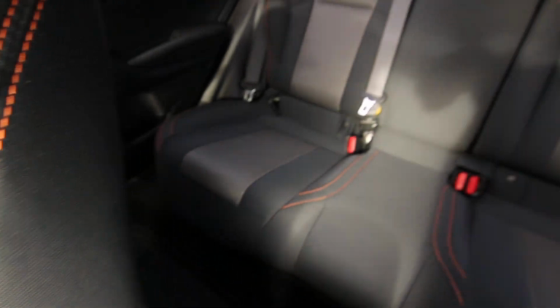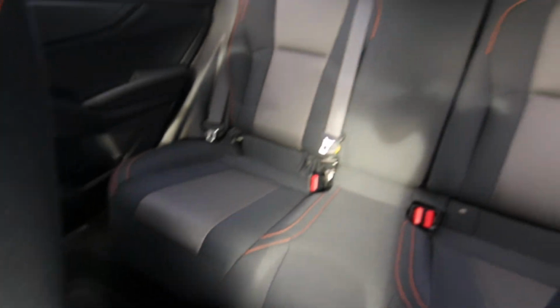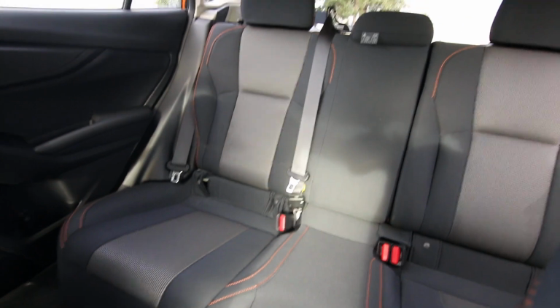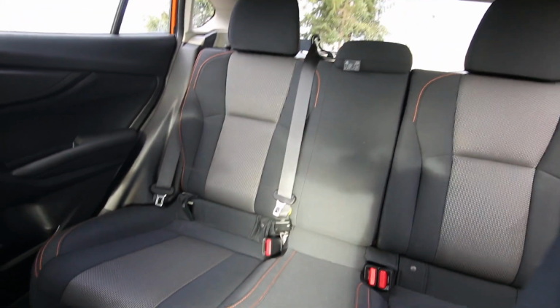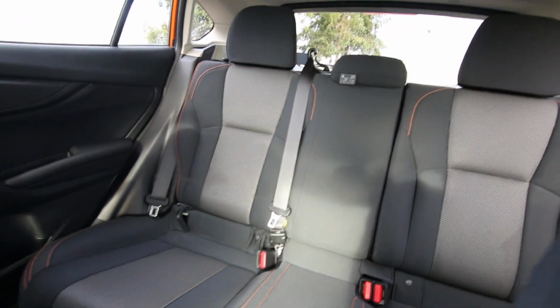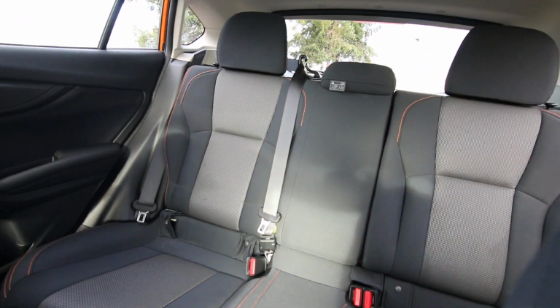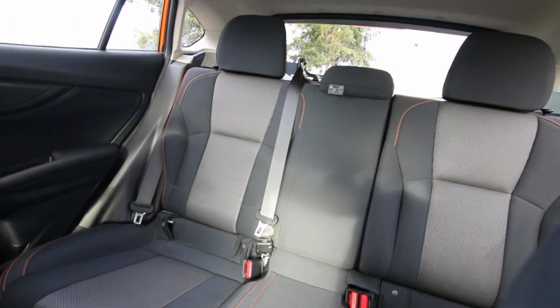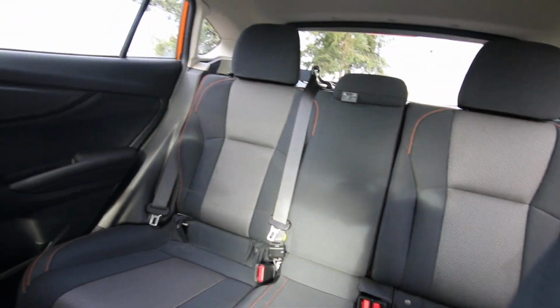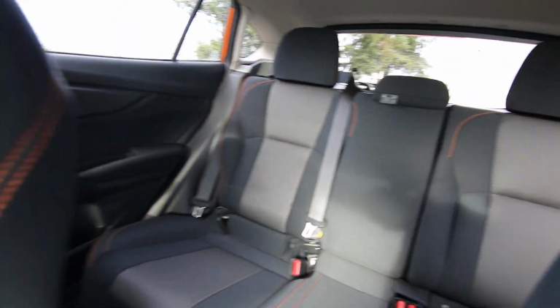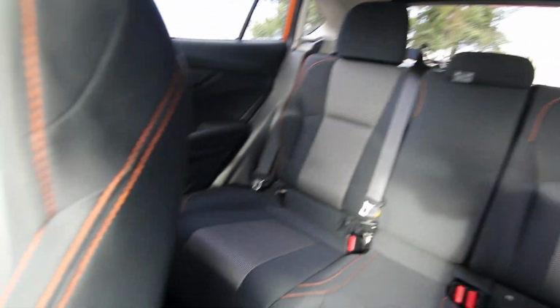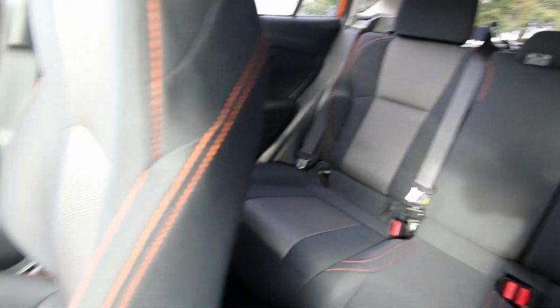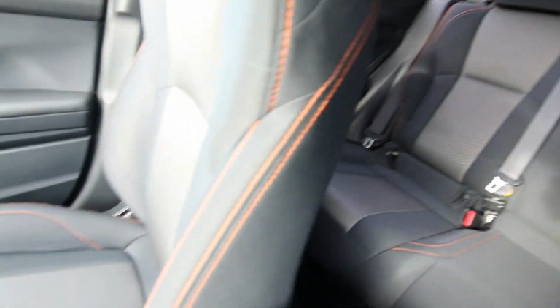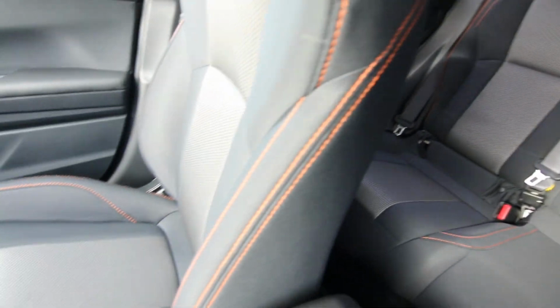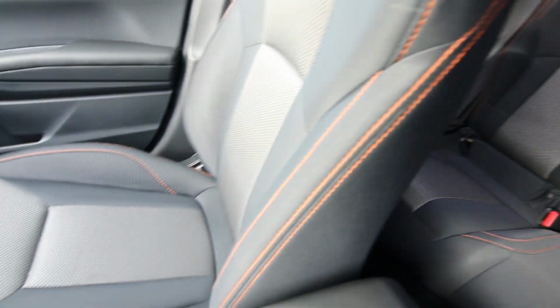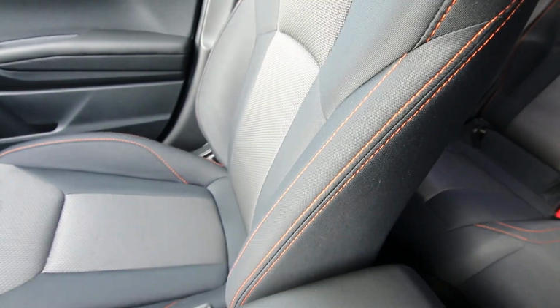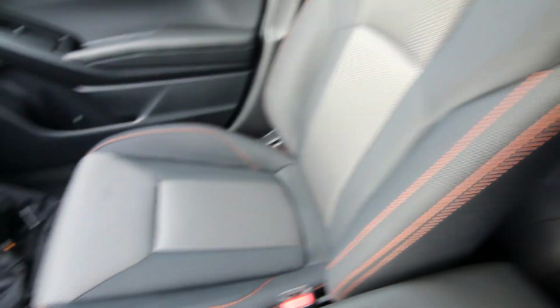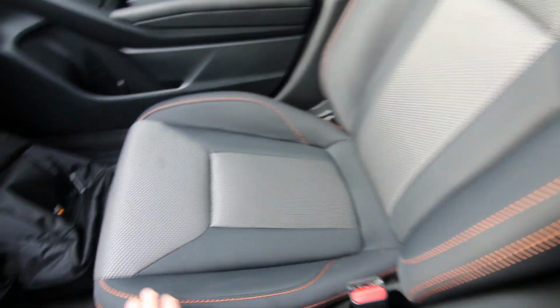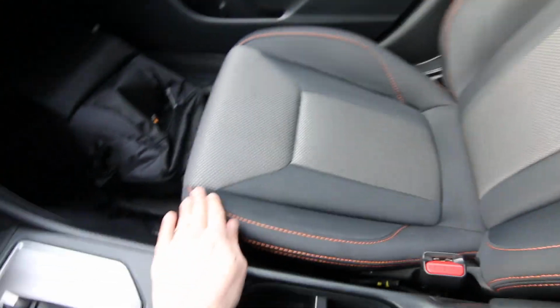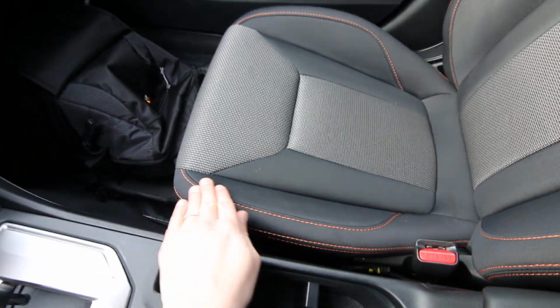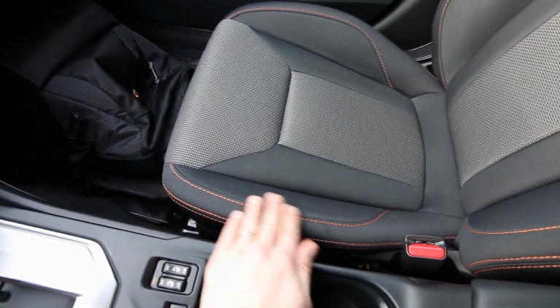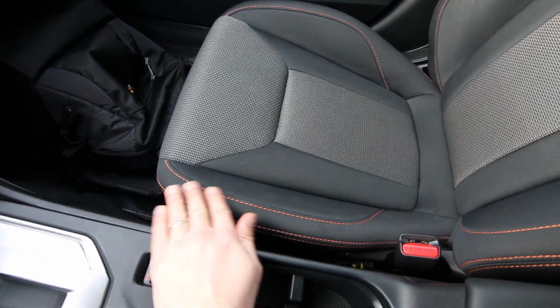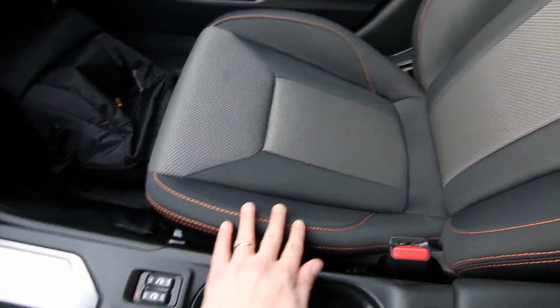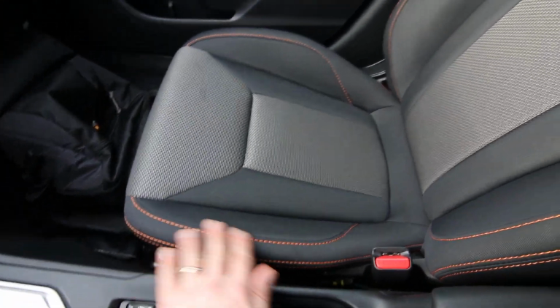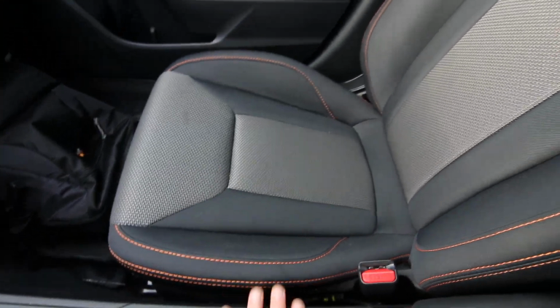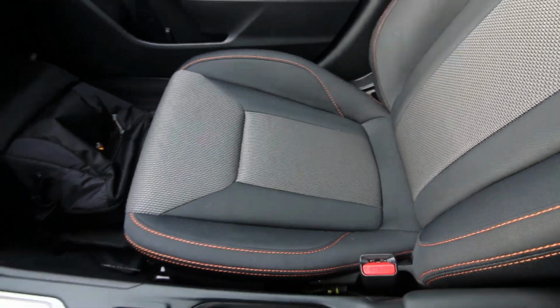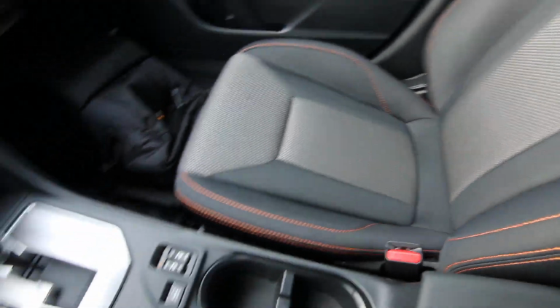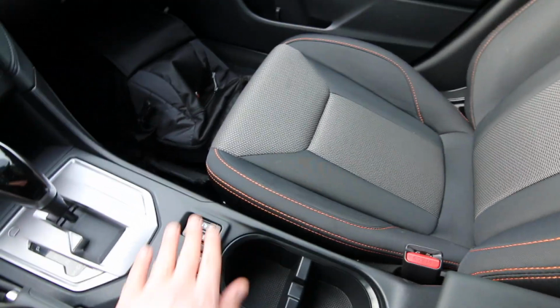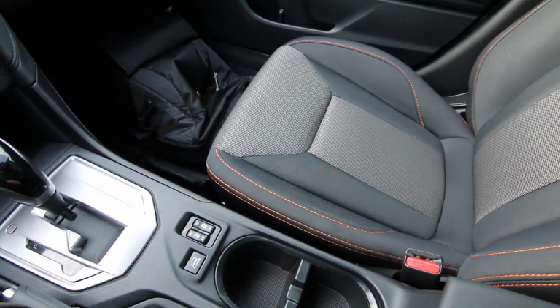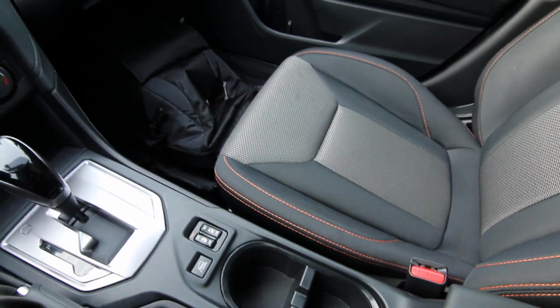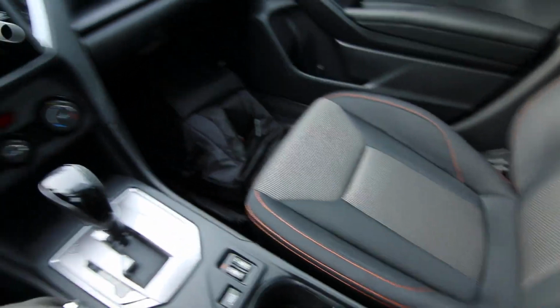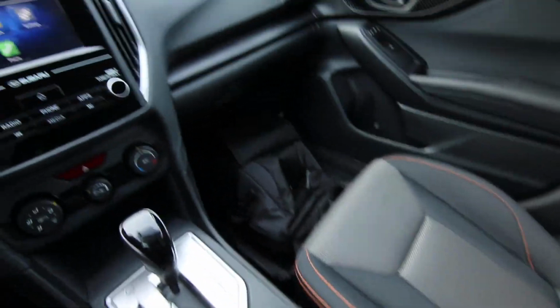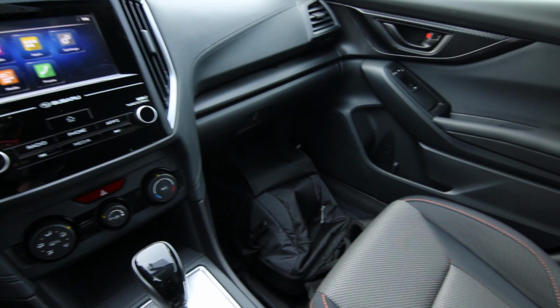Really nice color combination — I think they call it sunset orange — on this nice multi-tone interior with this nice orange contrast stitching. Heated seats. This is a premium model.